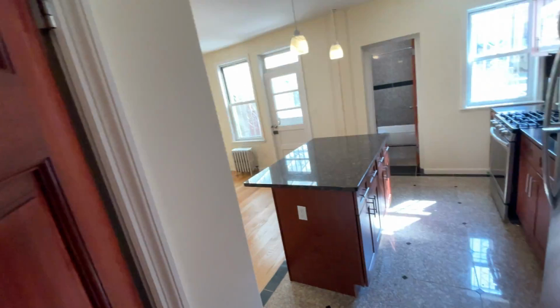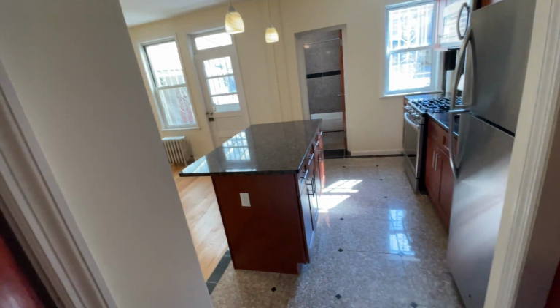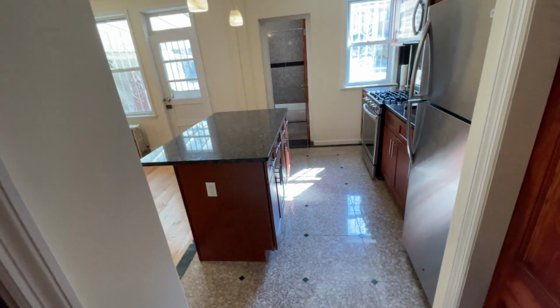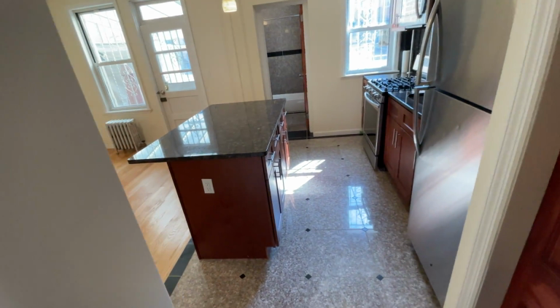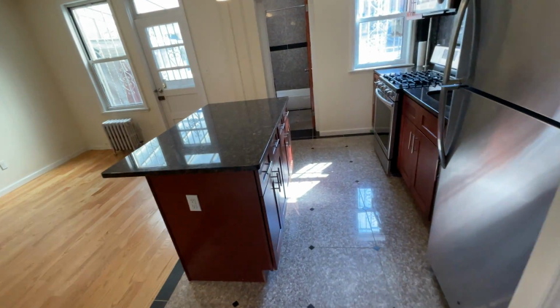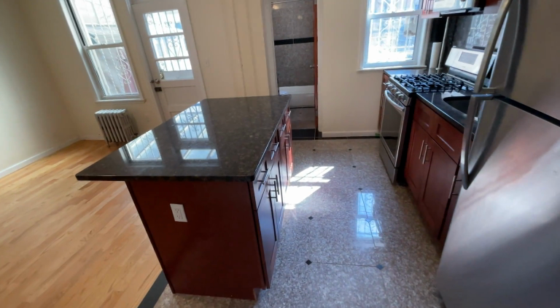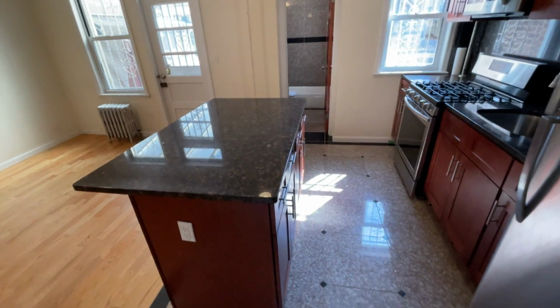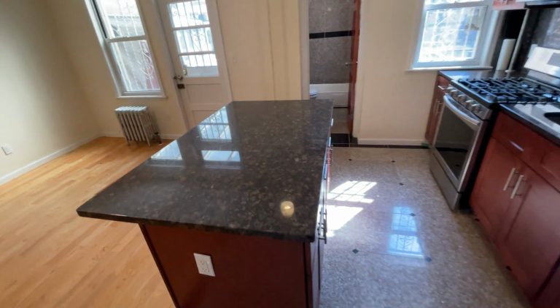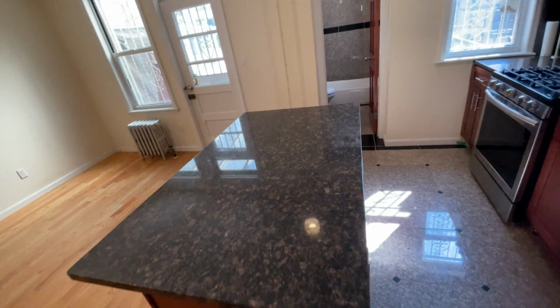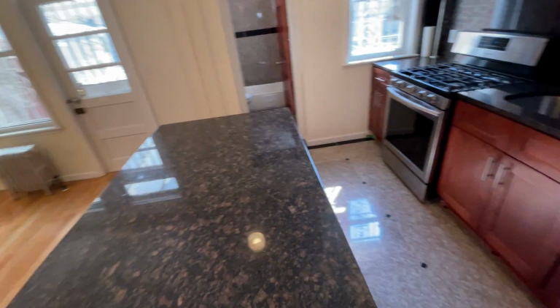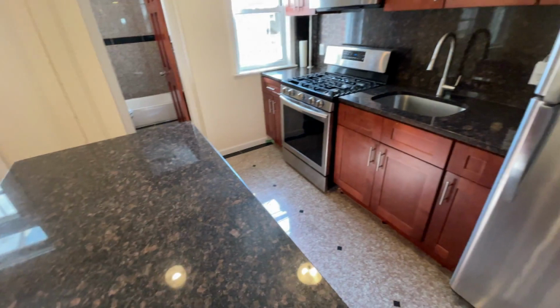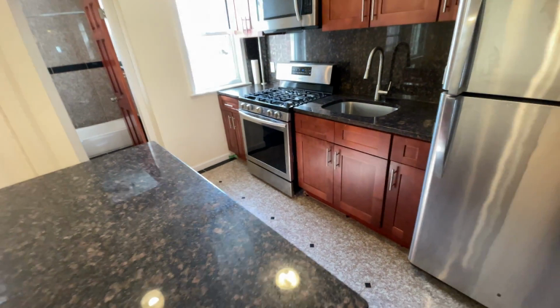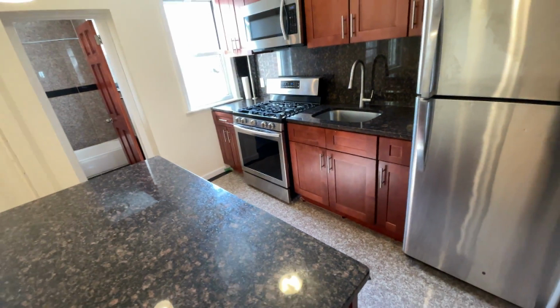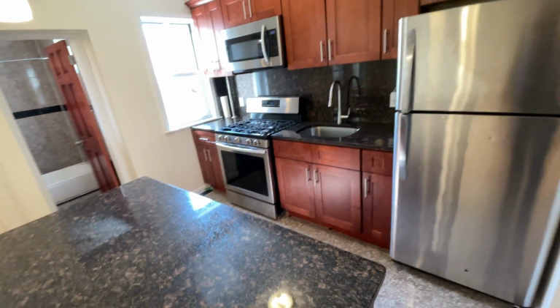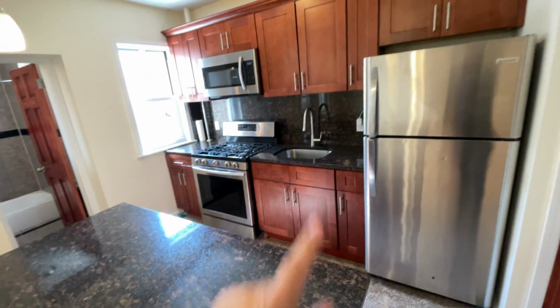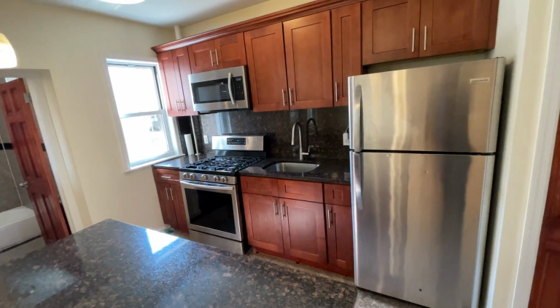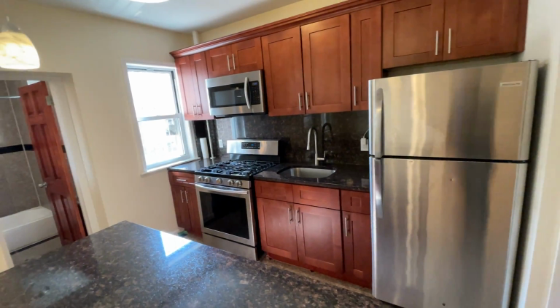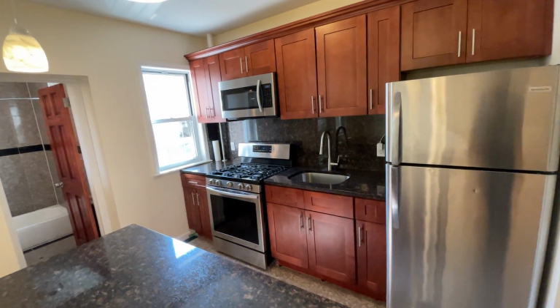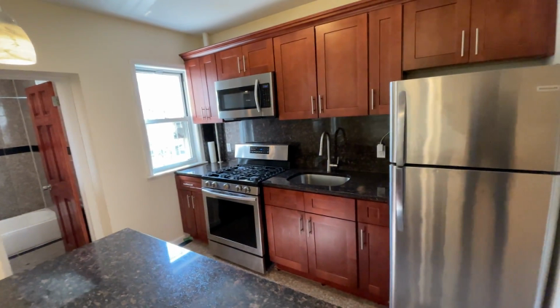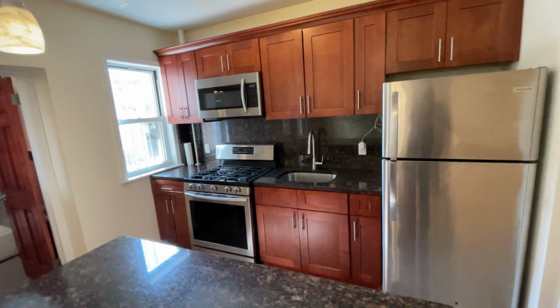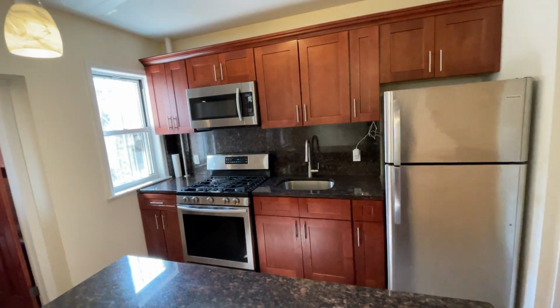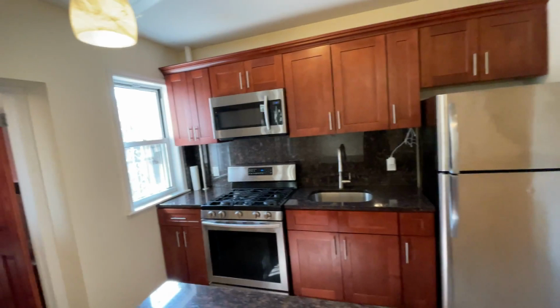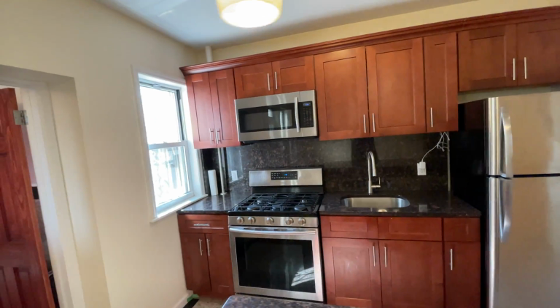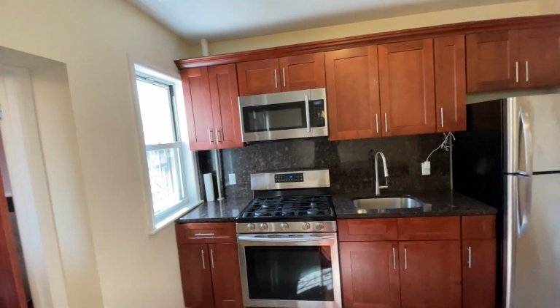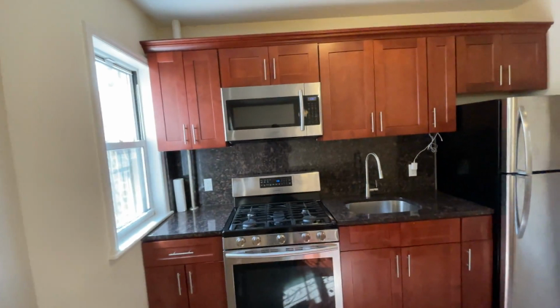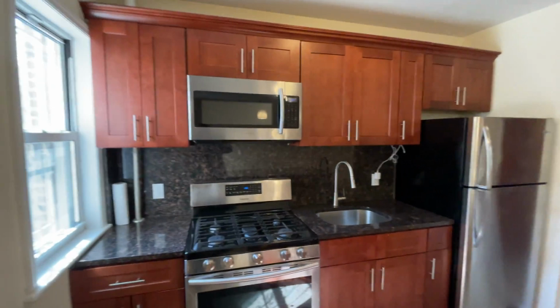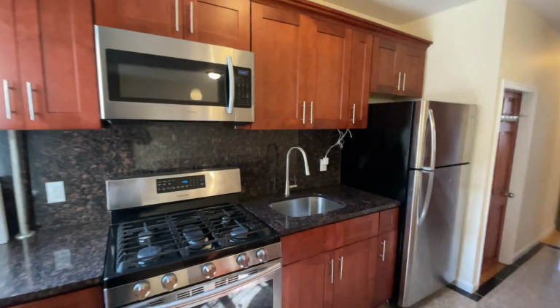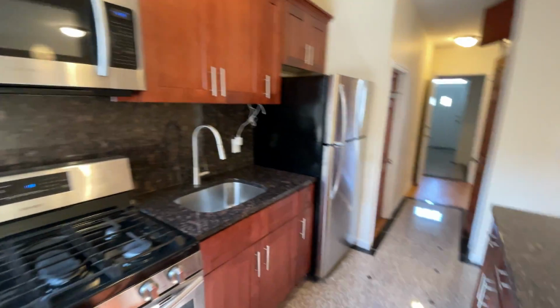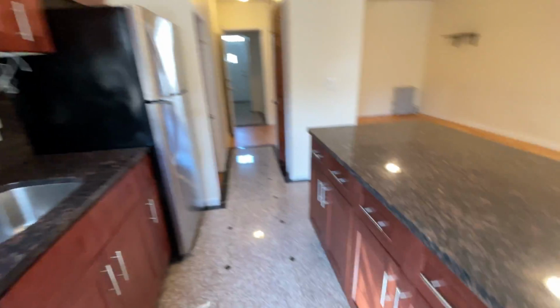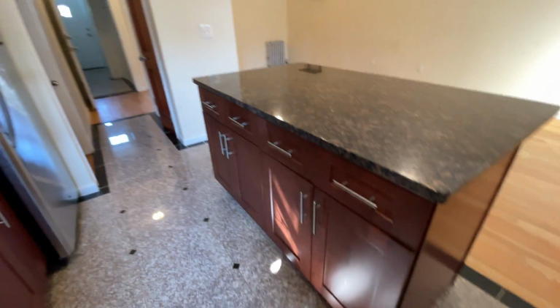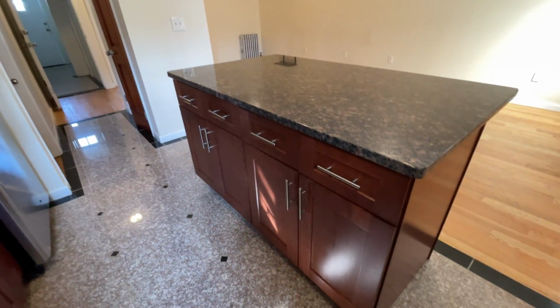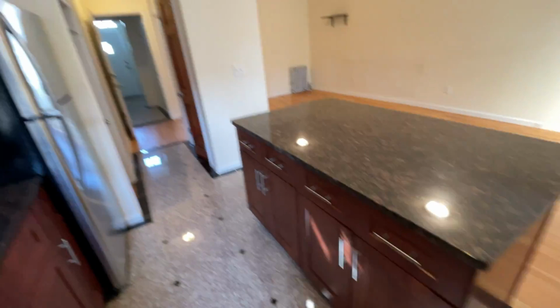You have a beautiful kitchen with stainless steel appliances and an island with a granite countertop. You have some cherry wood cabinets right here, and you even have even more space on this side.